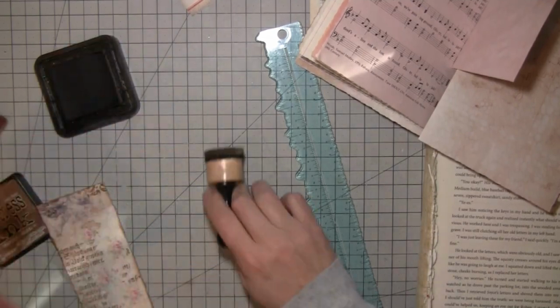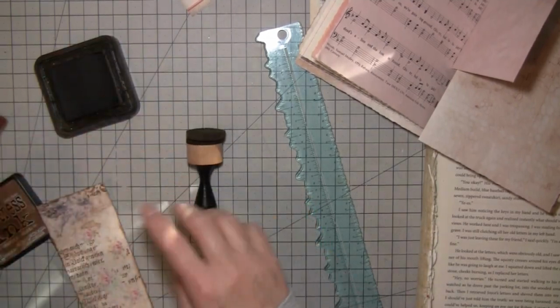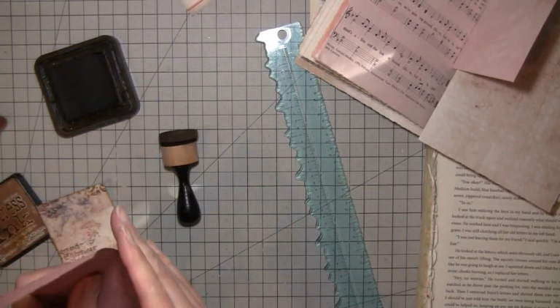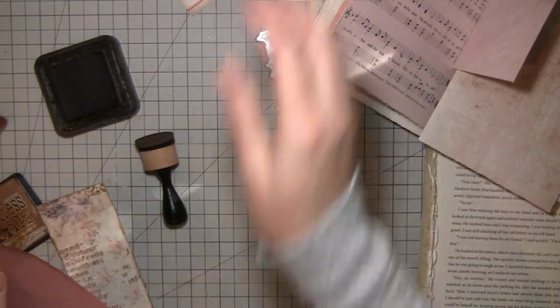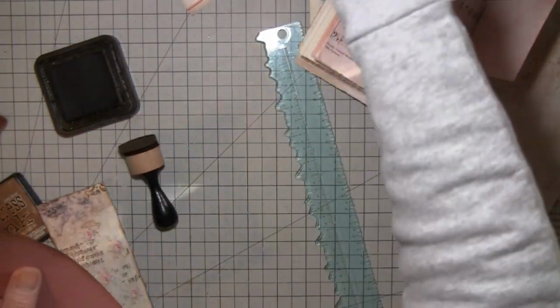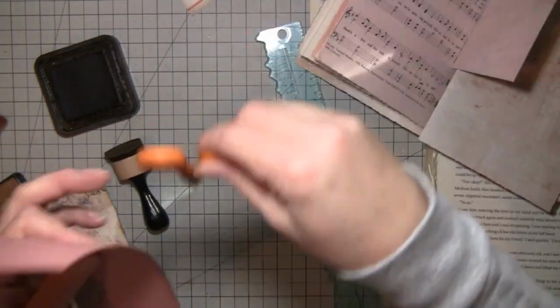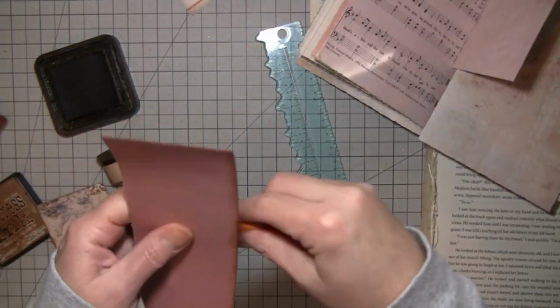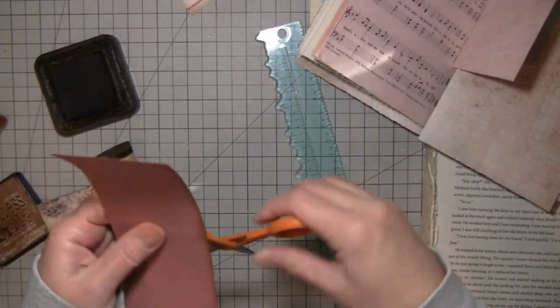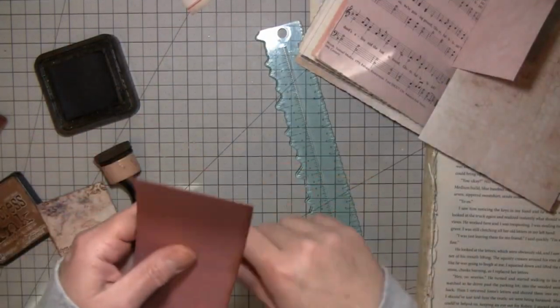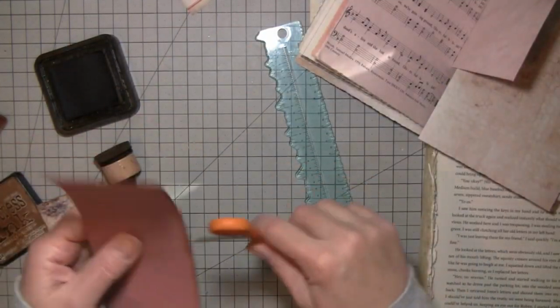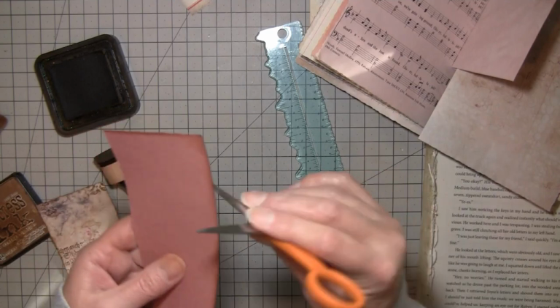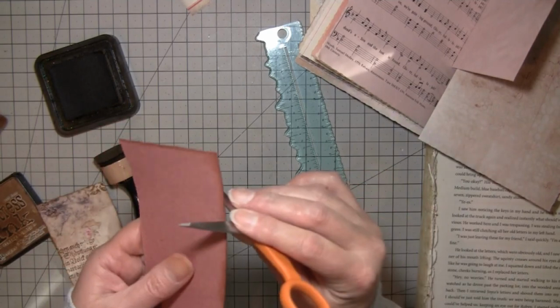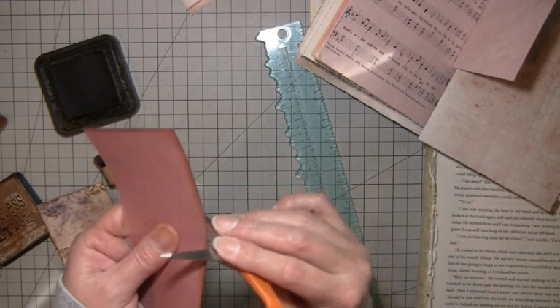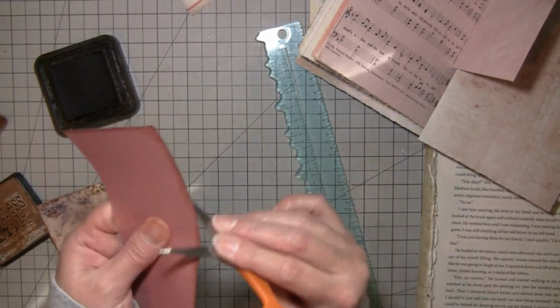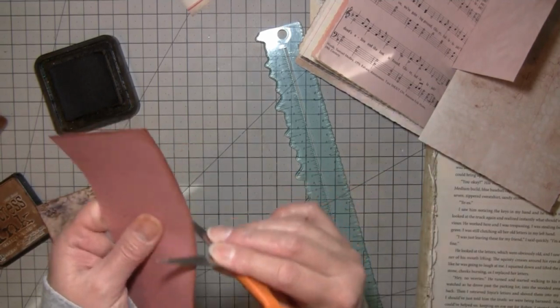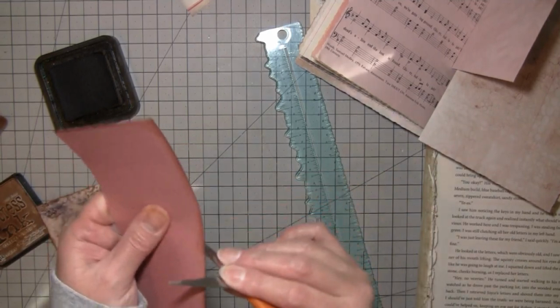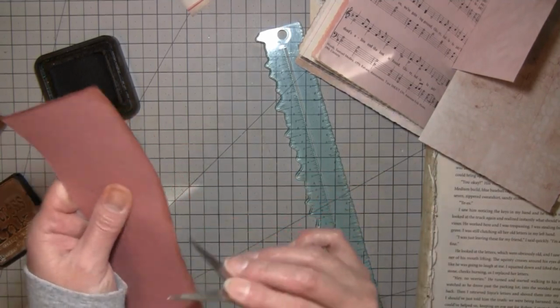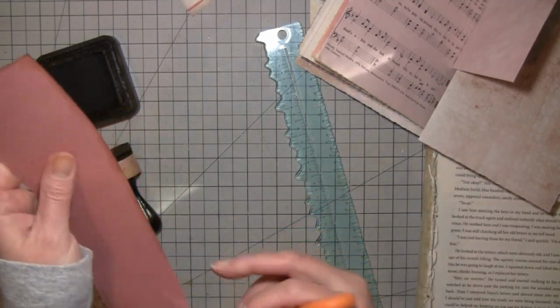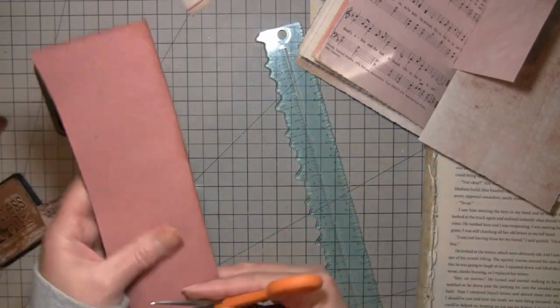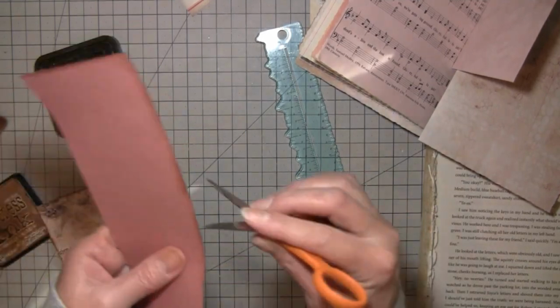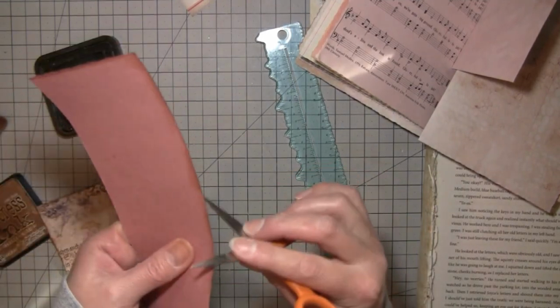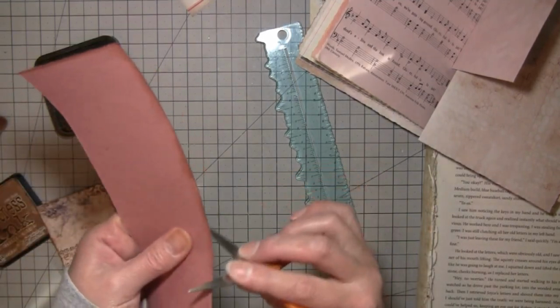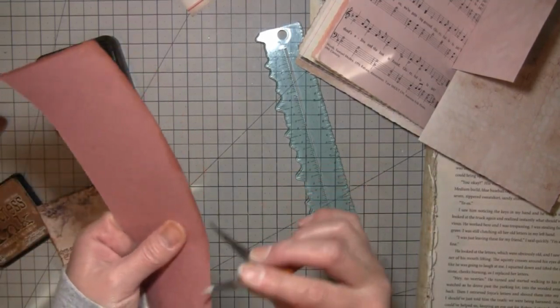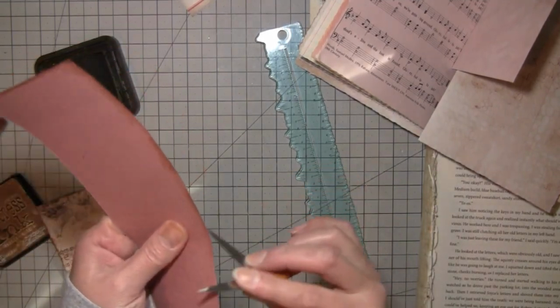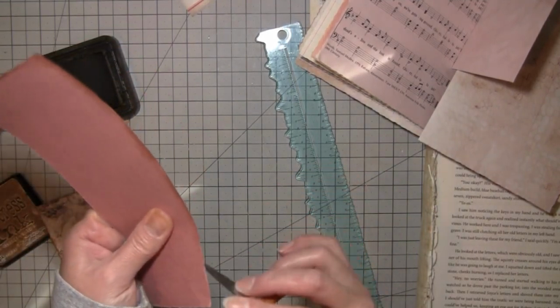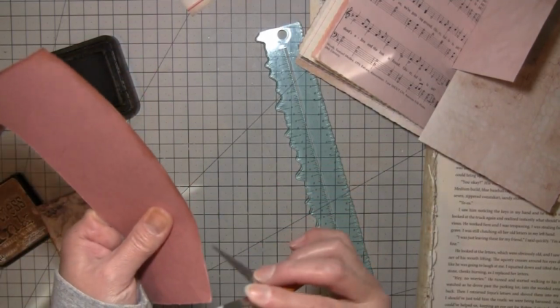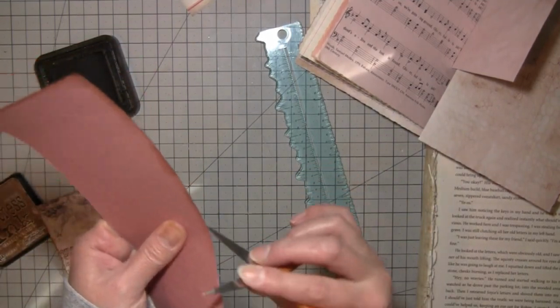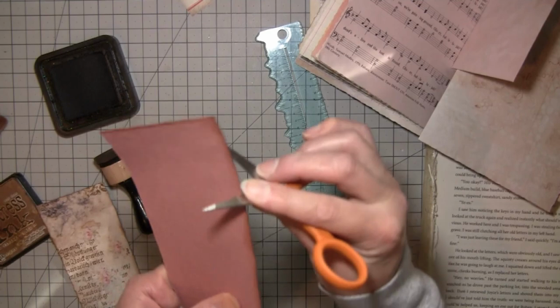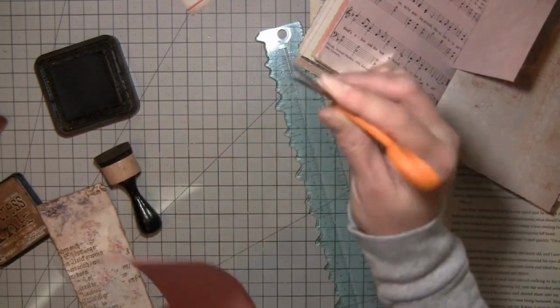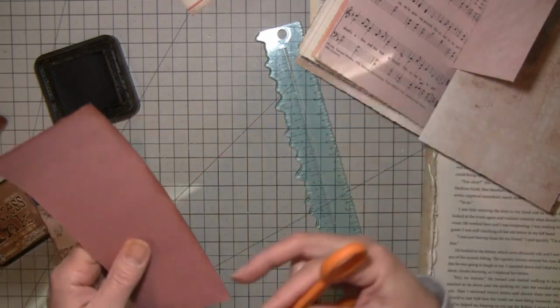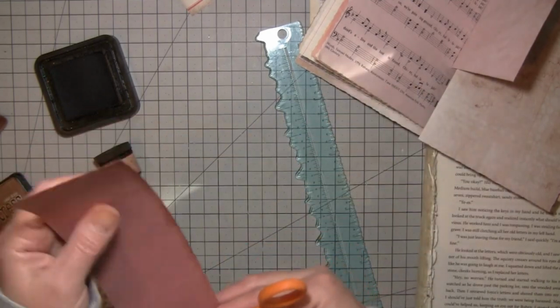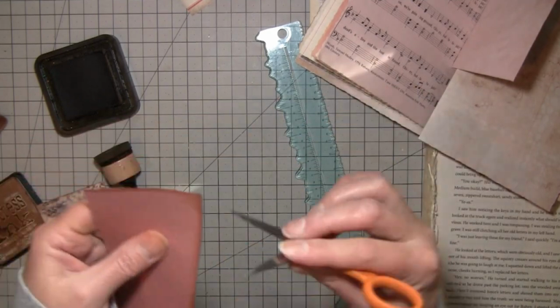I don't want it so even, but I don't want to tear it — I want this width — so I'm just going to run my scissors along here and kind of rough it up a little bit.